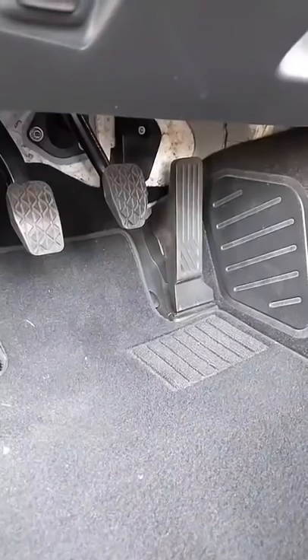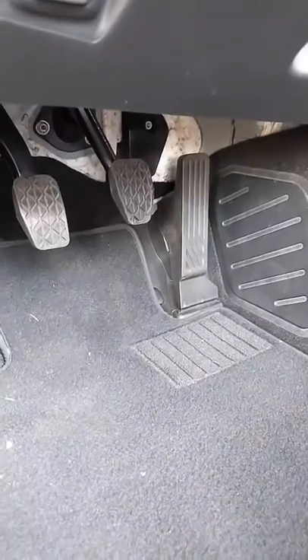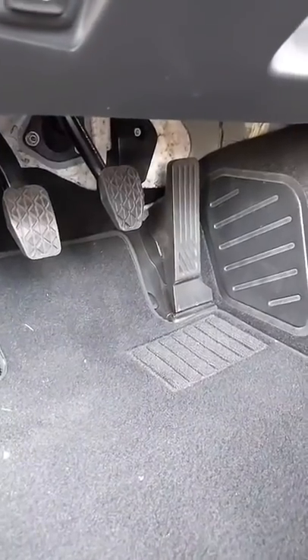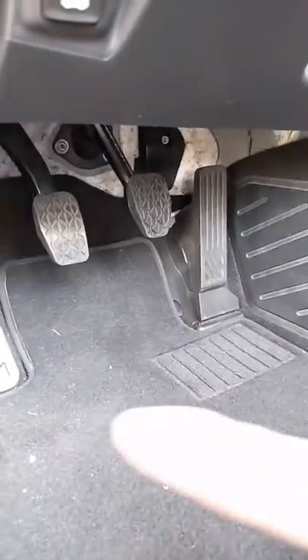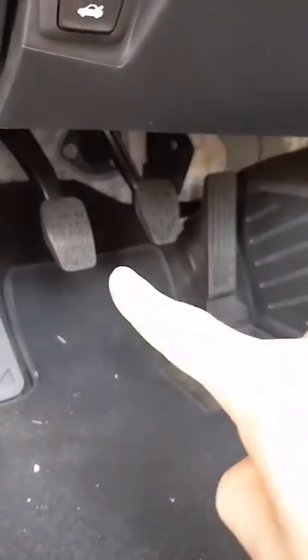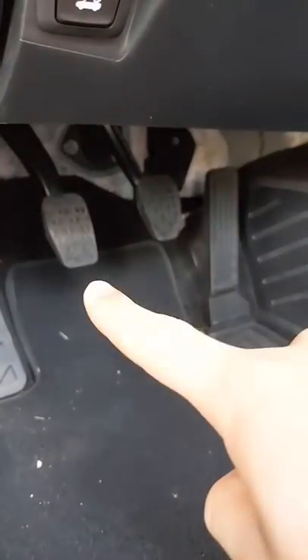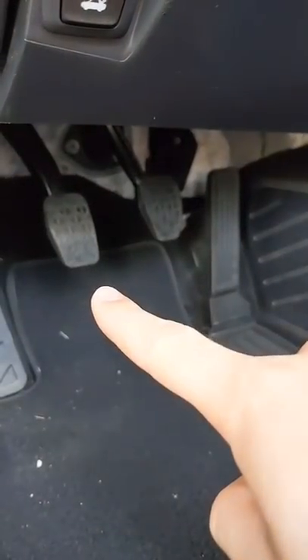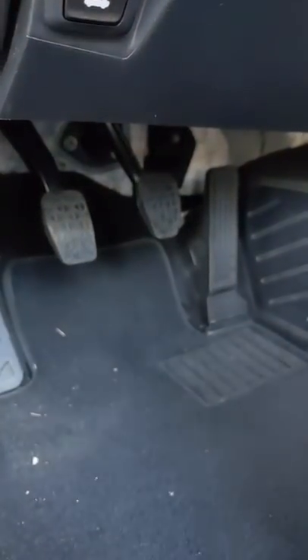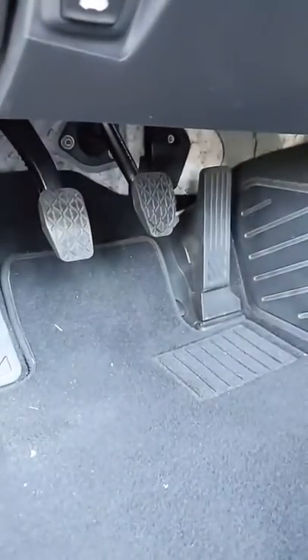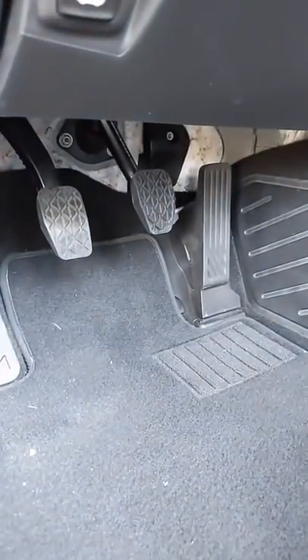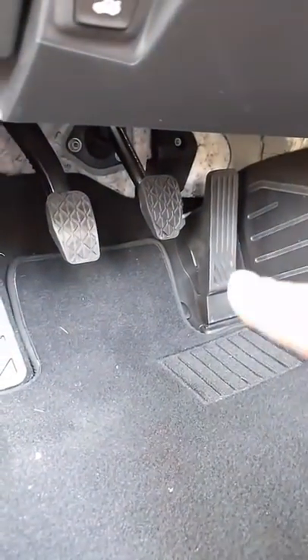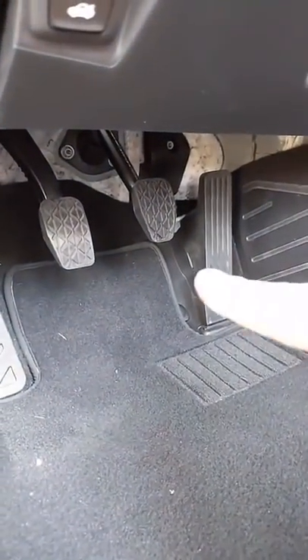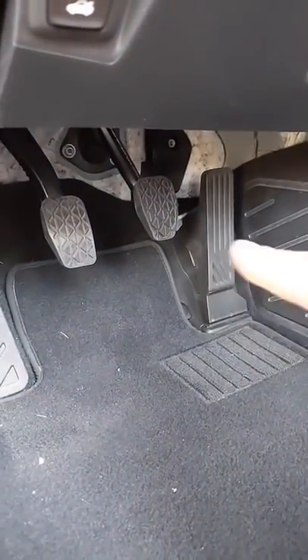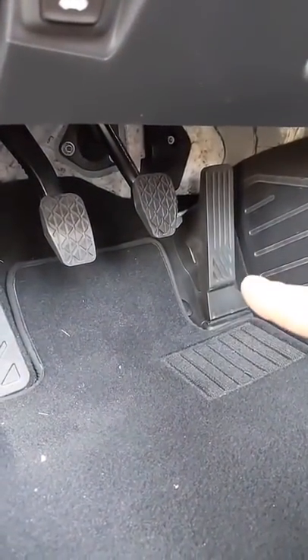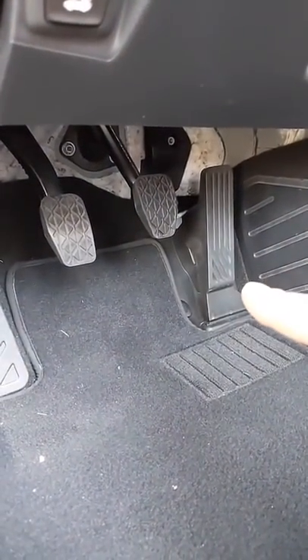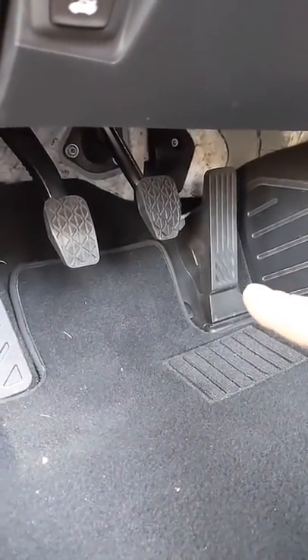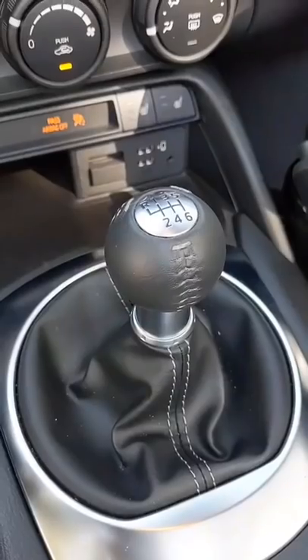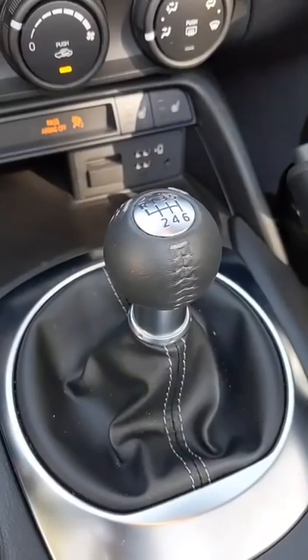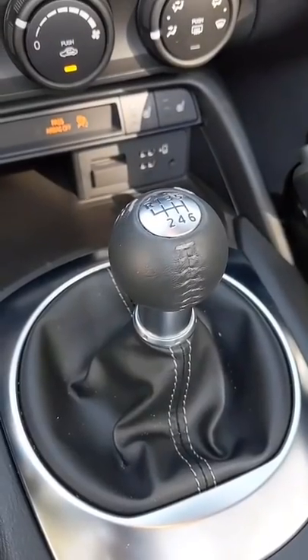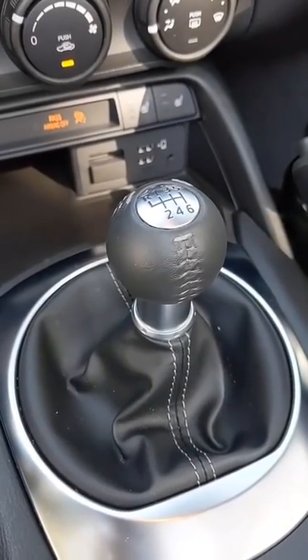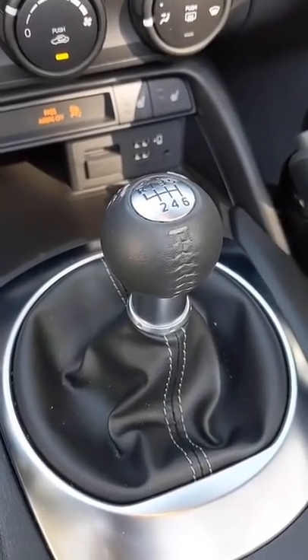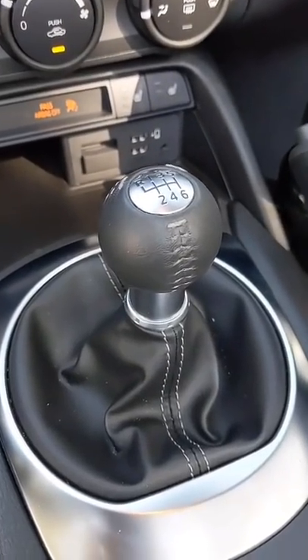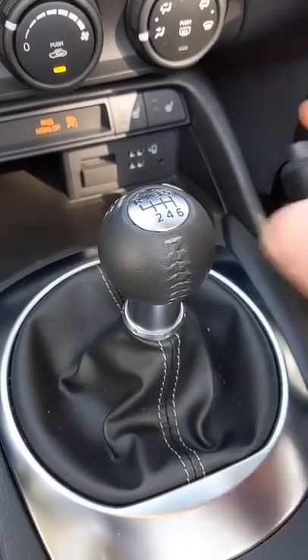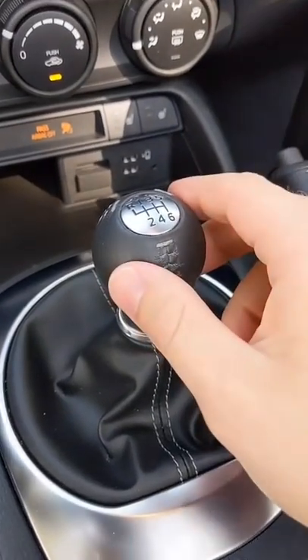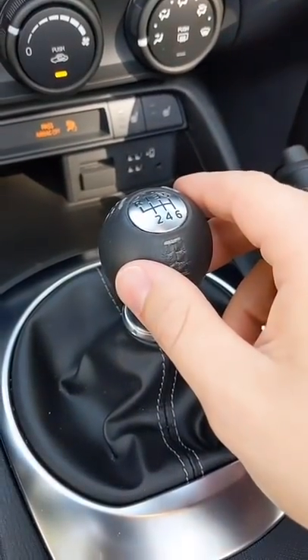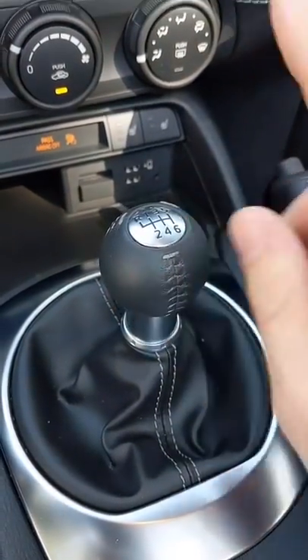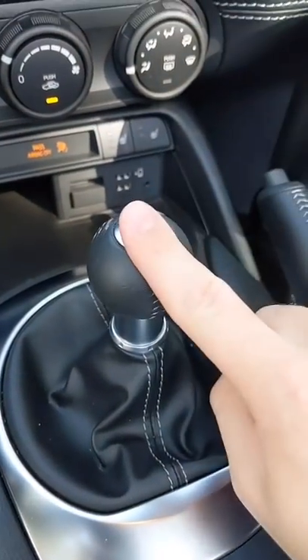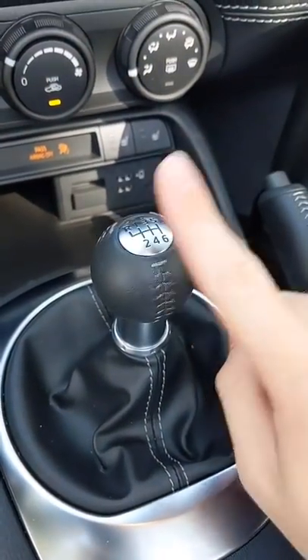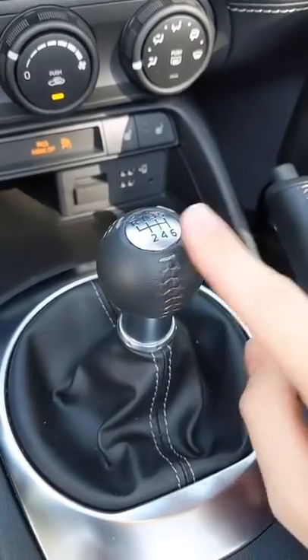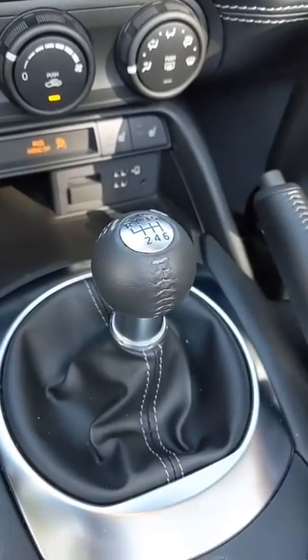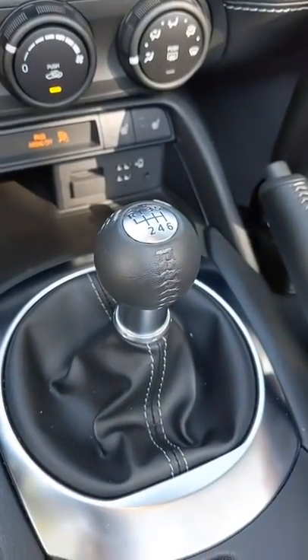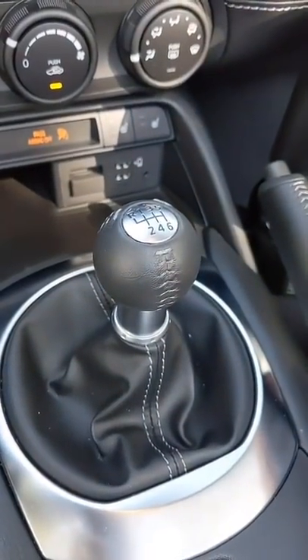As for the clutch pedal, that's that one all the way here on the left. It works differently than your brake and accelerator do. Just starting from zero miles an hour is the hardest thing in a manual transmission car, but once you master it, it's actually pretty easy. I'm going to show you how.